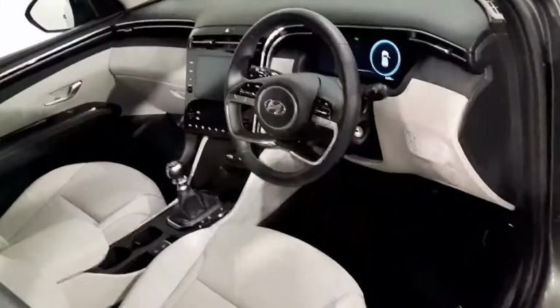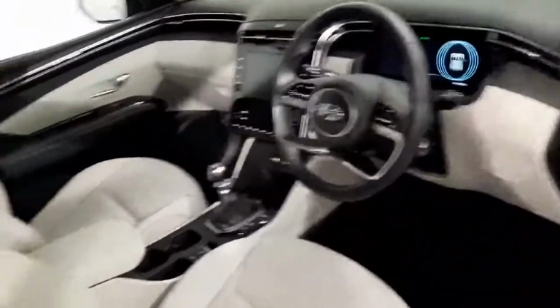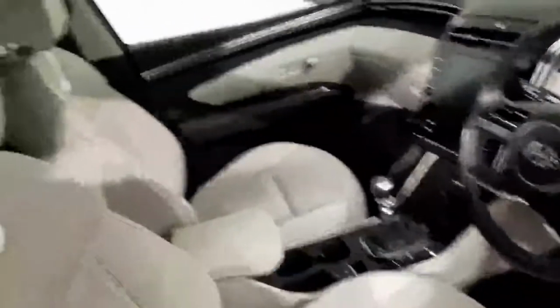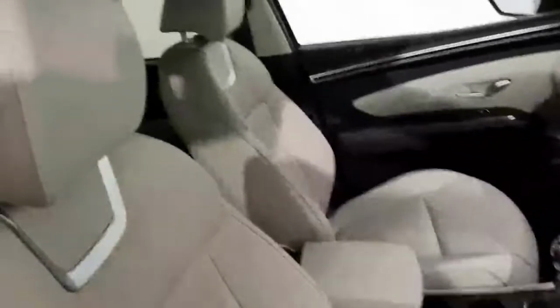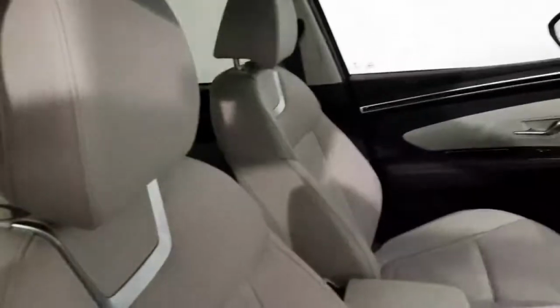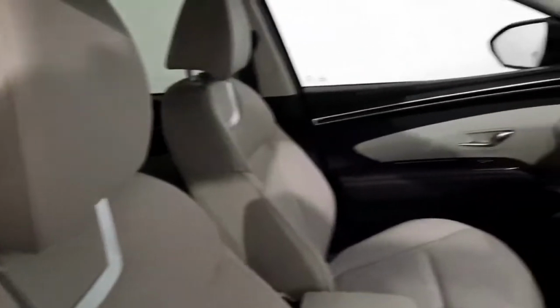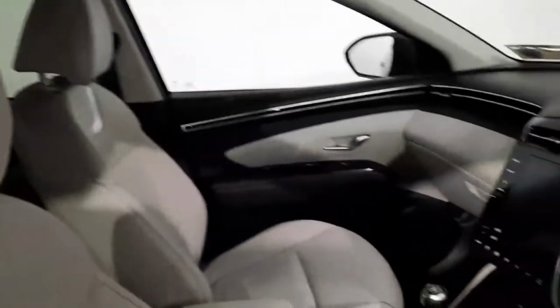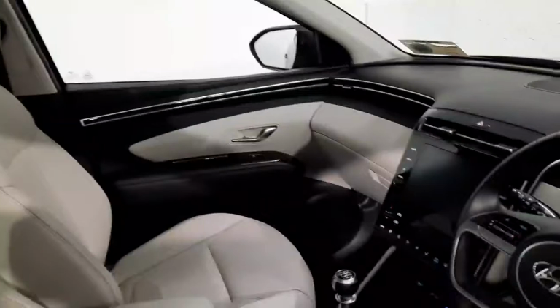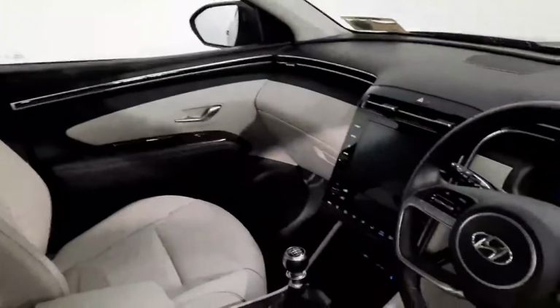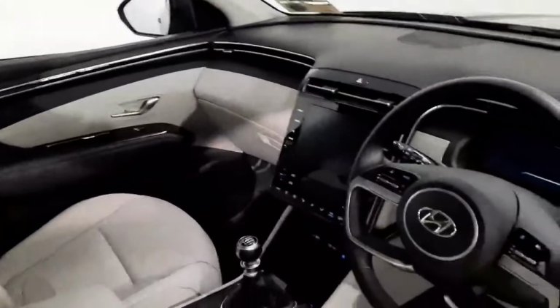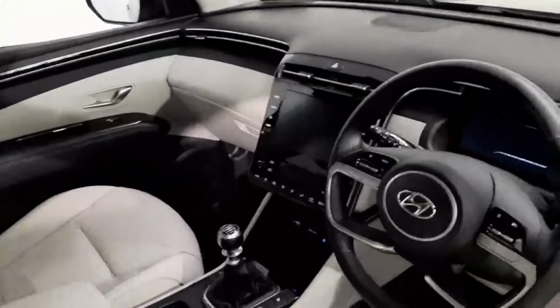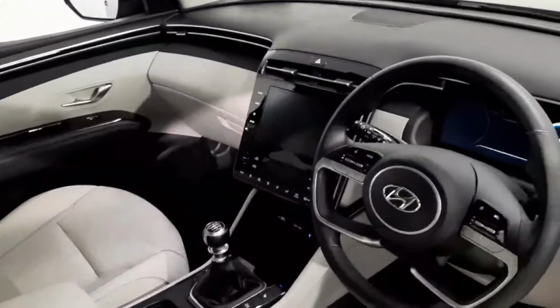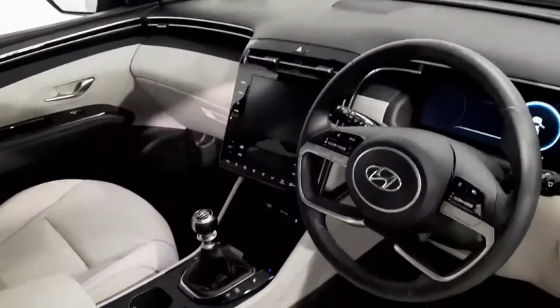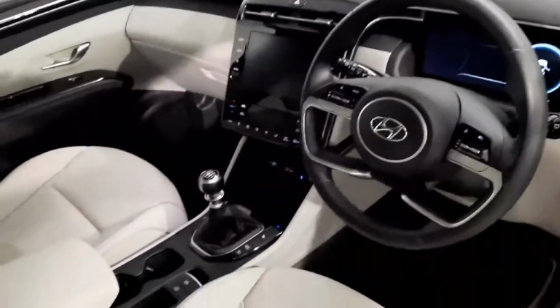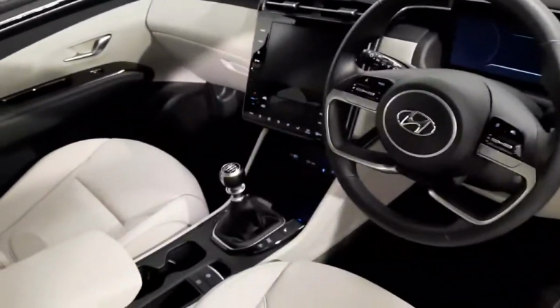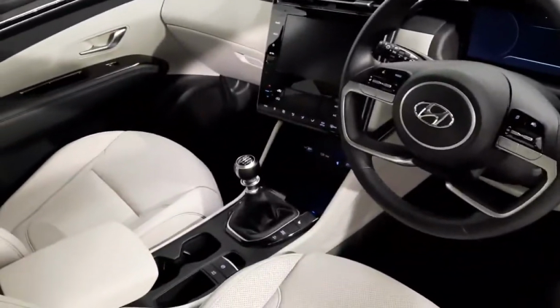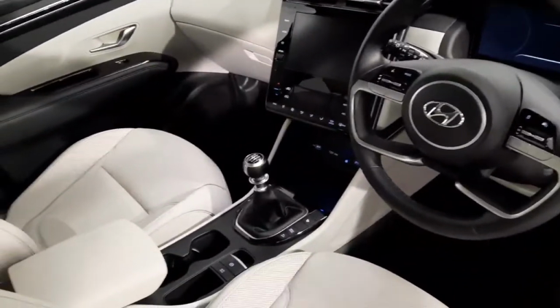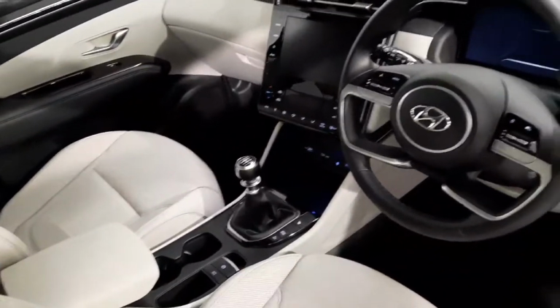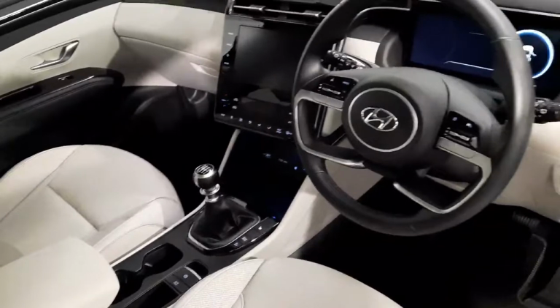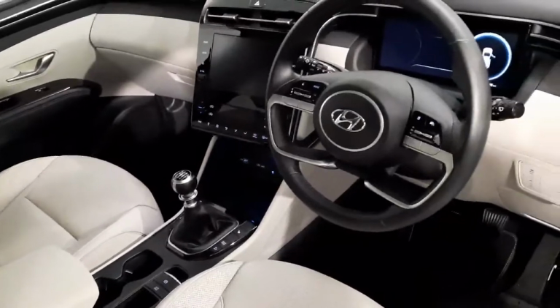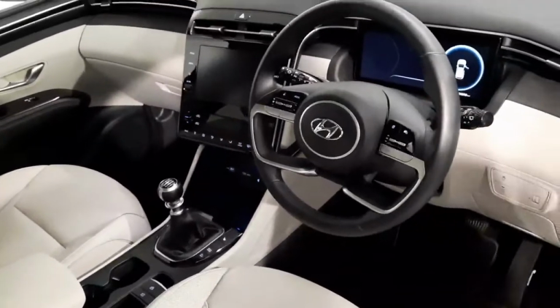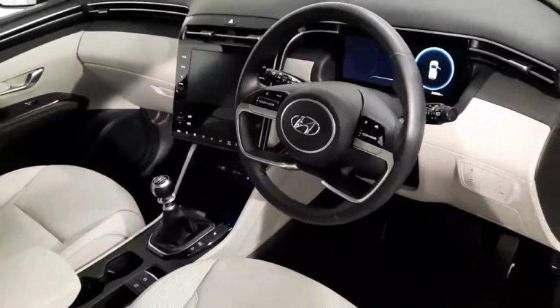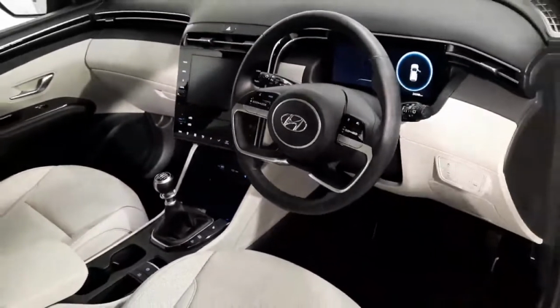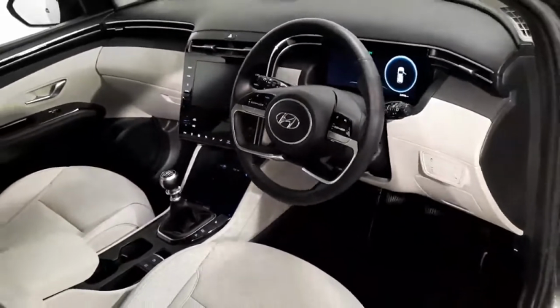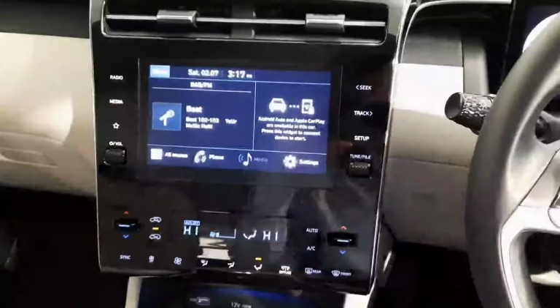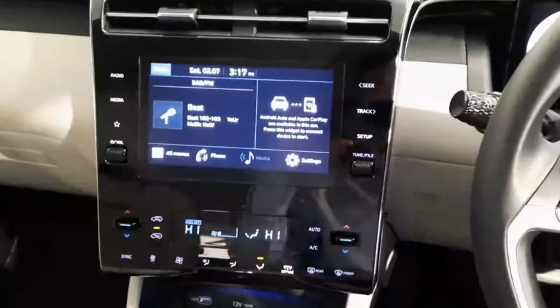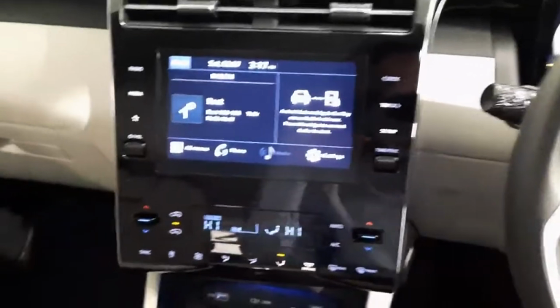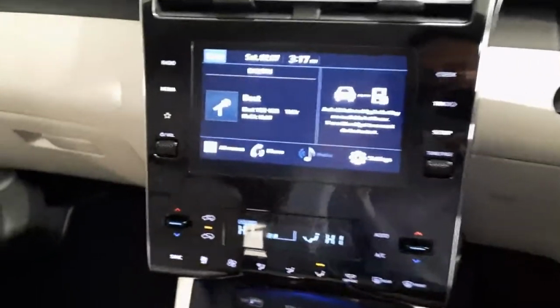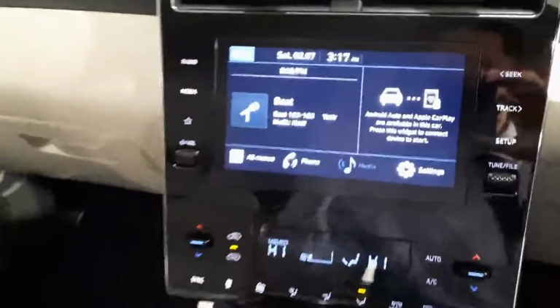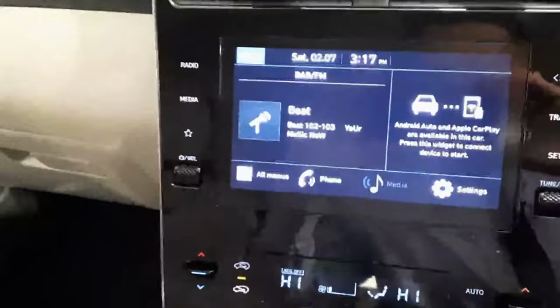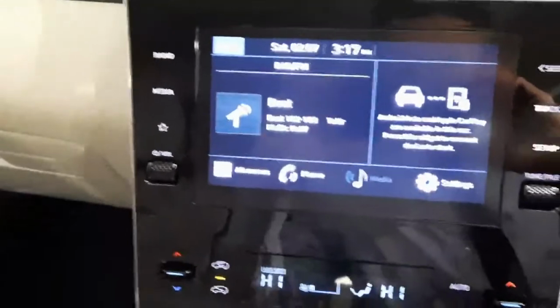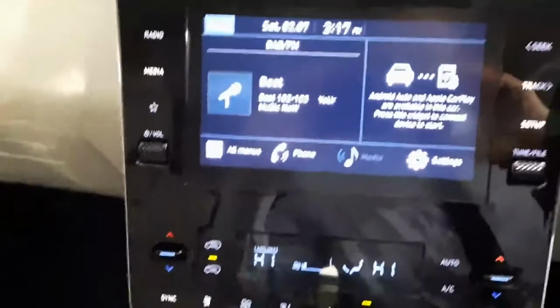Inside the car you have this lovely white leather upholstery with a charcoal trim around the dash and the mats. A leather gear skirt and a black leather multifunctional steering wheel. The spec inside the car includes a touch screen display.